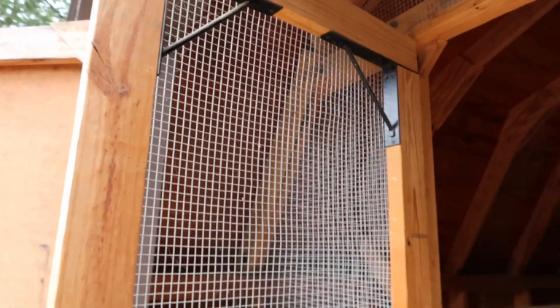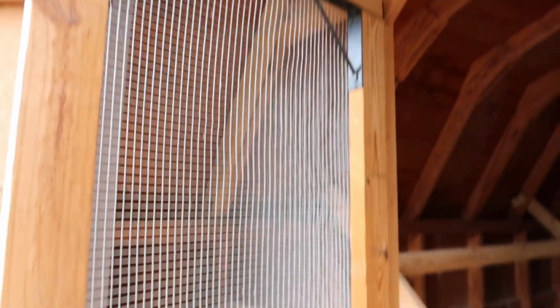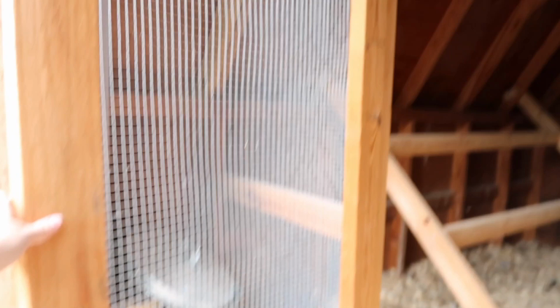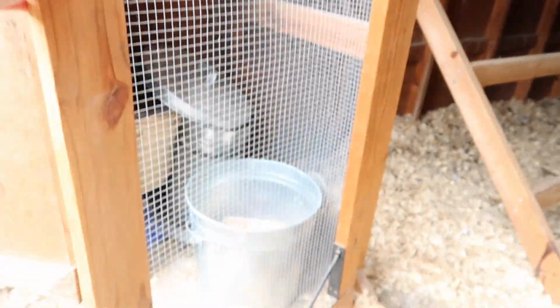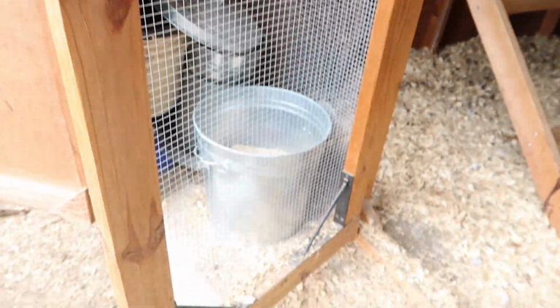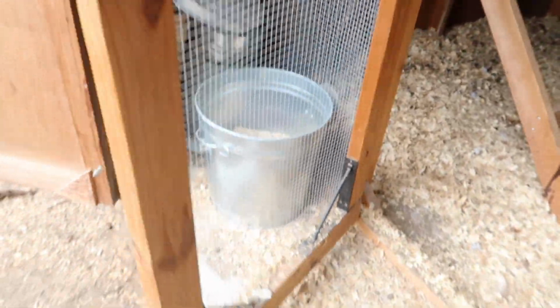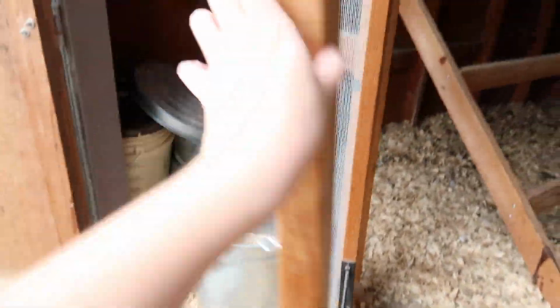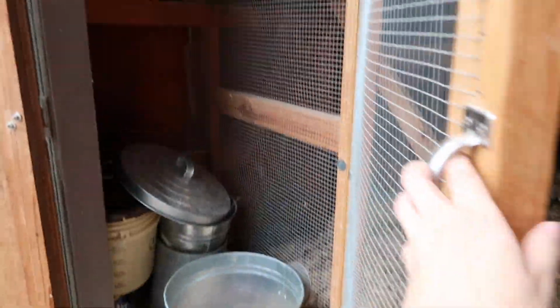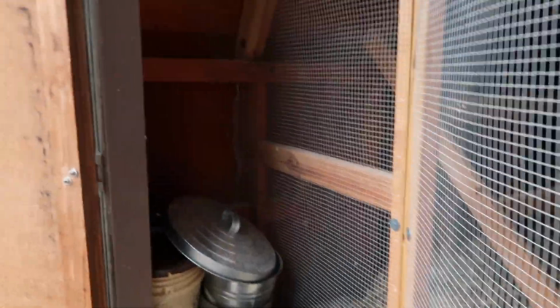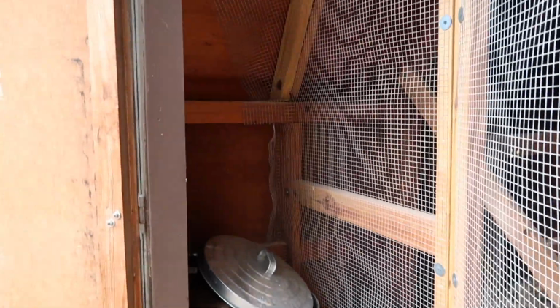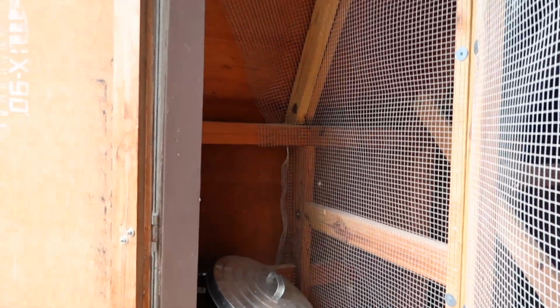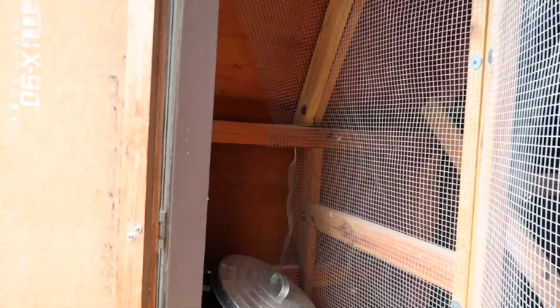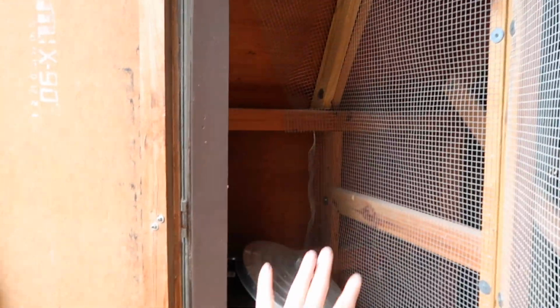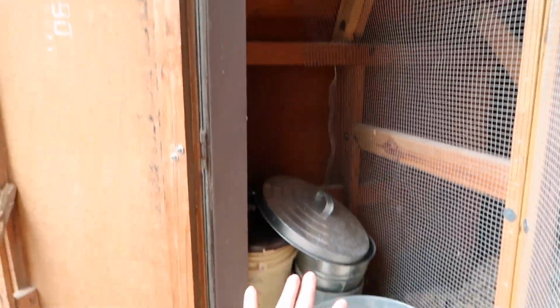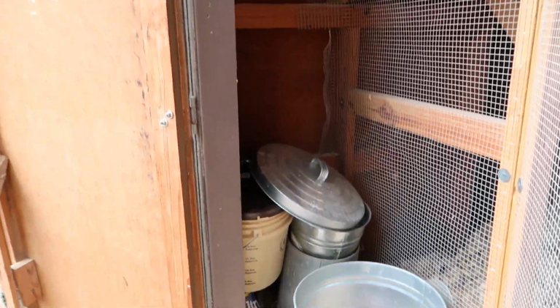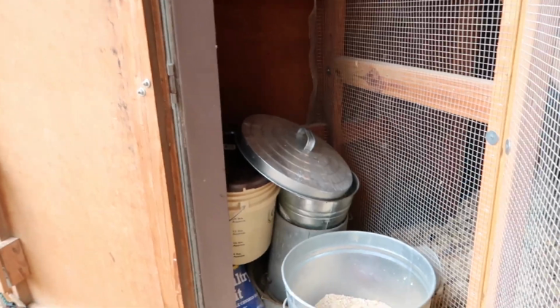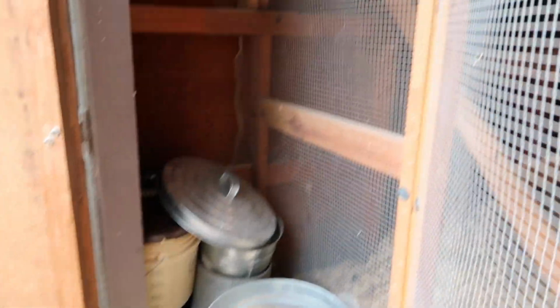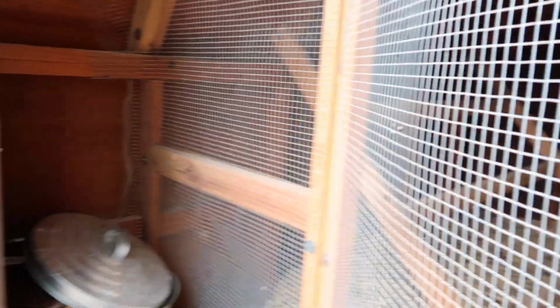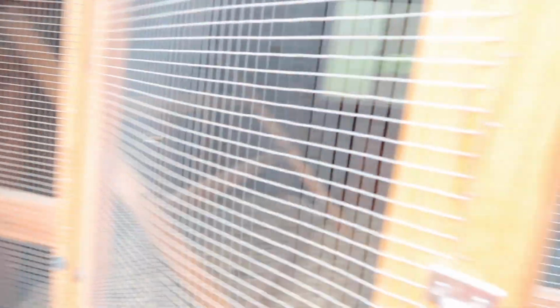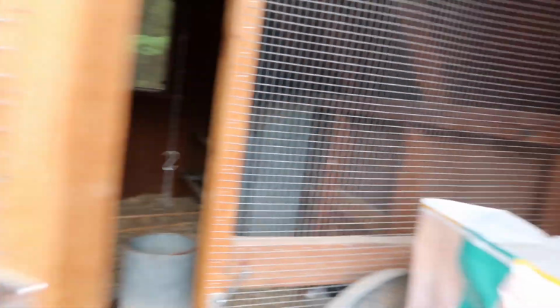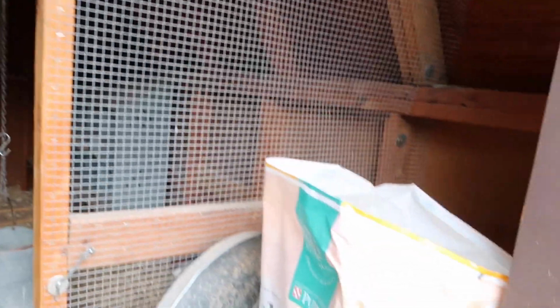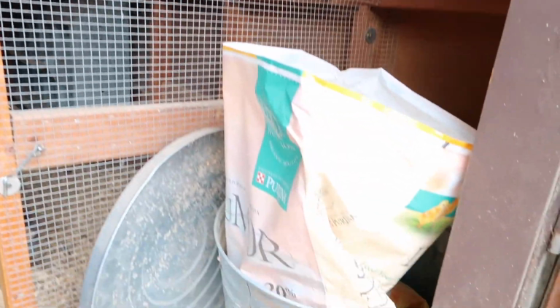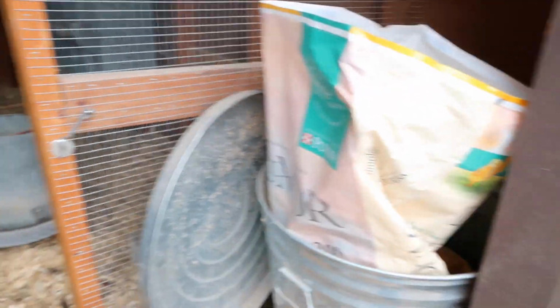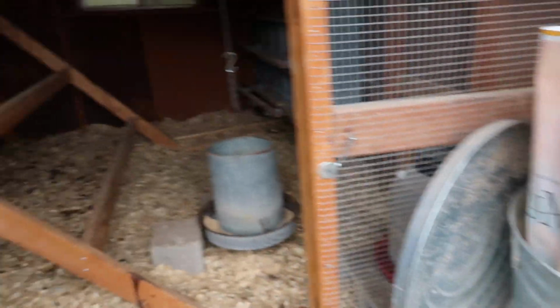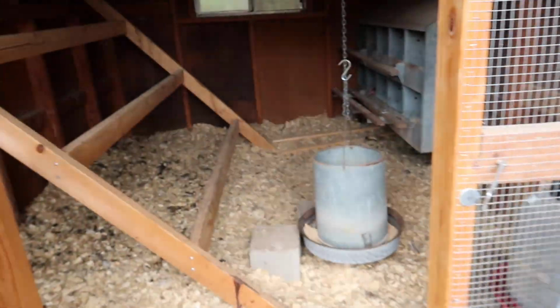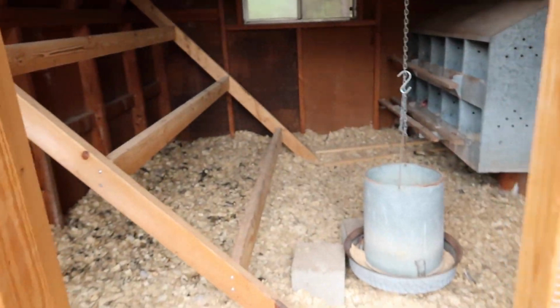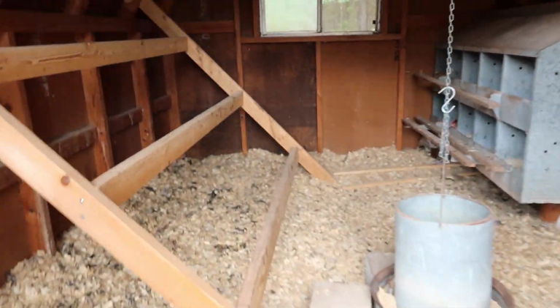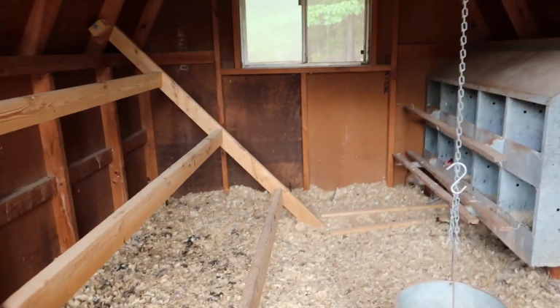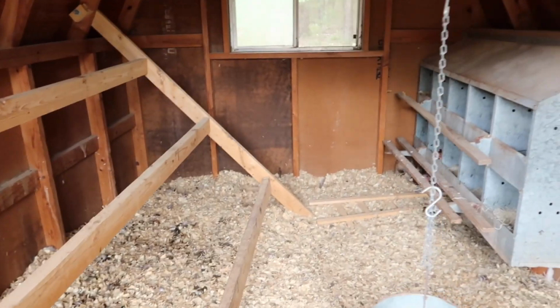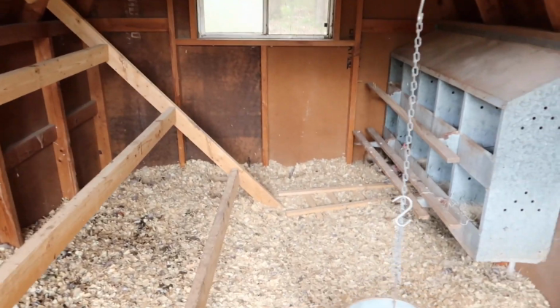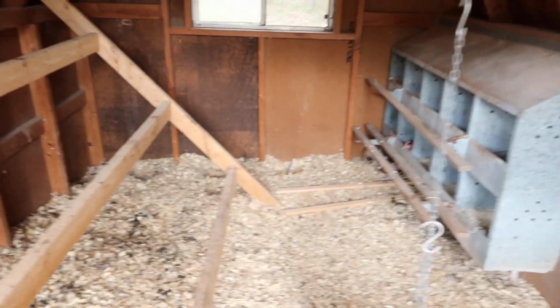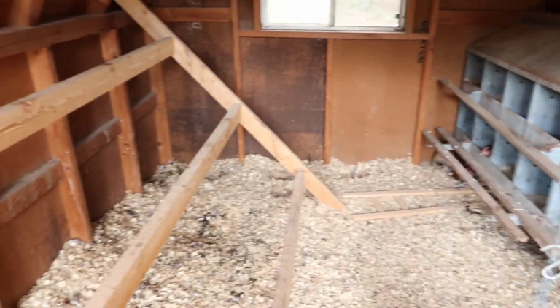He bought that door set there. There's a little bit of room here where we can store some feed and scratch or whatever we want. When we come in here we've got a few chickens in here right now.